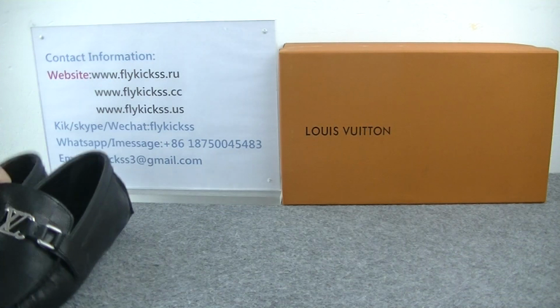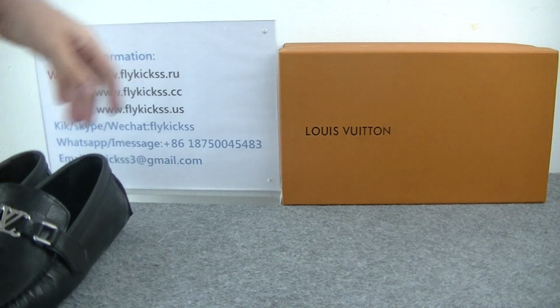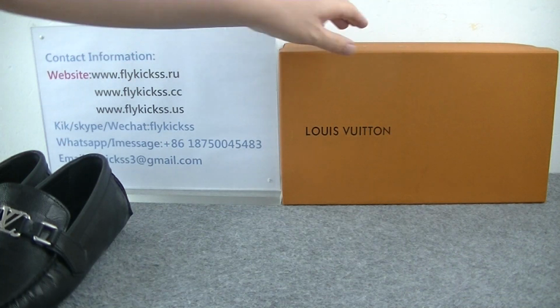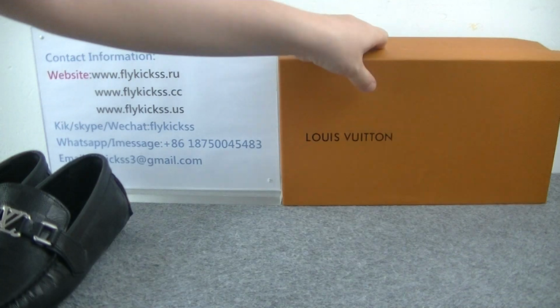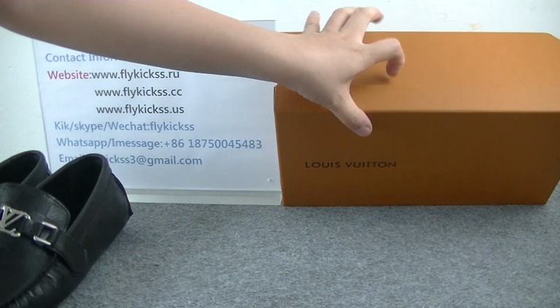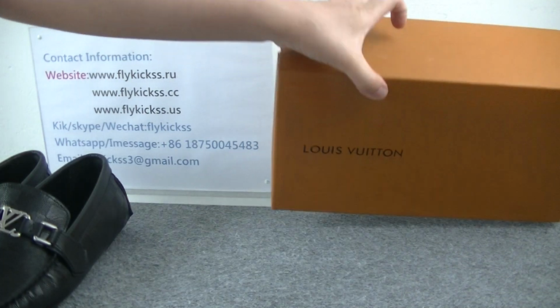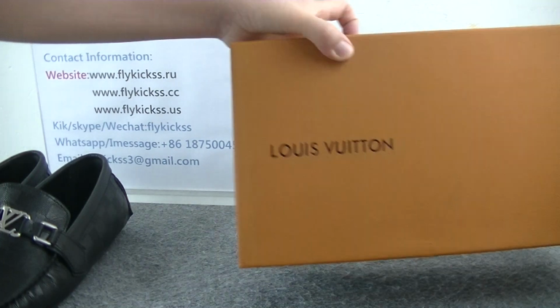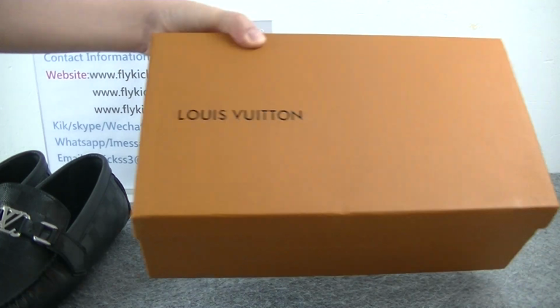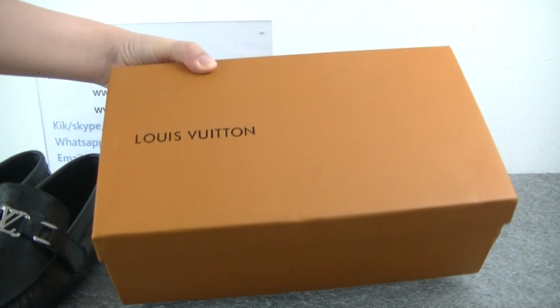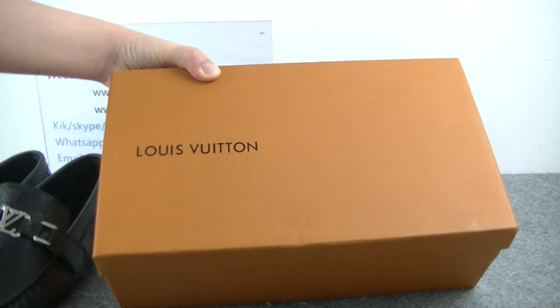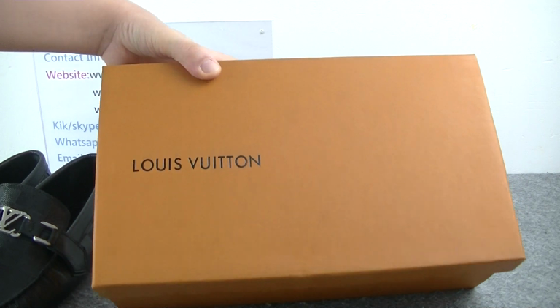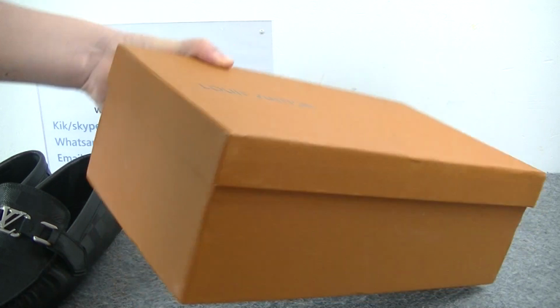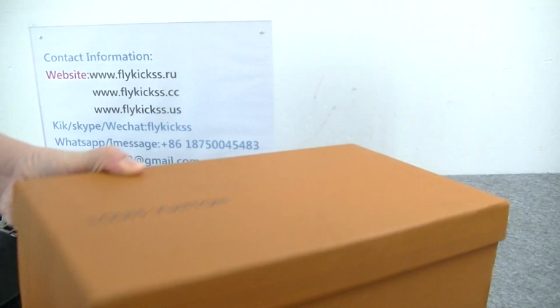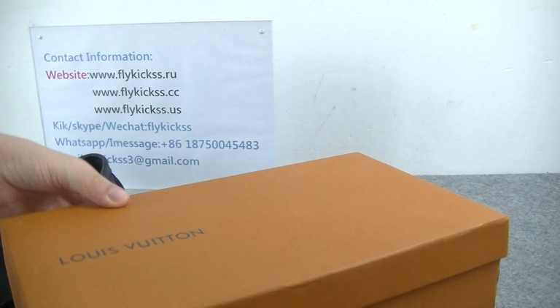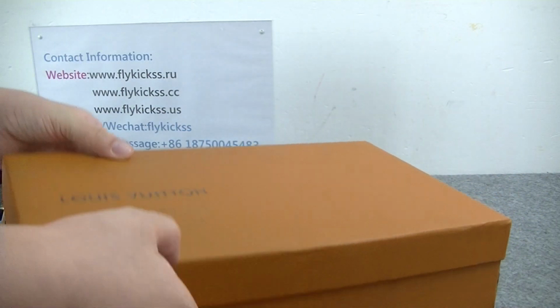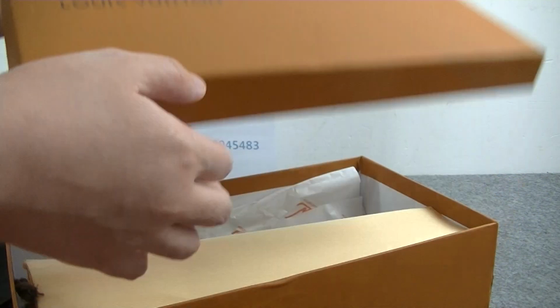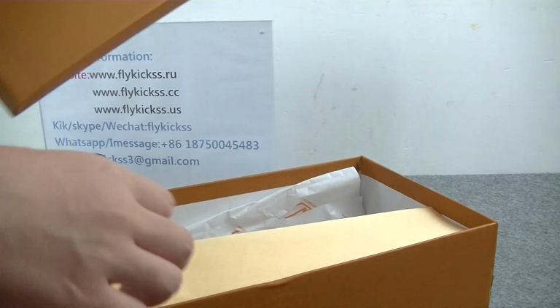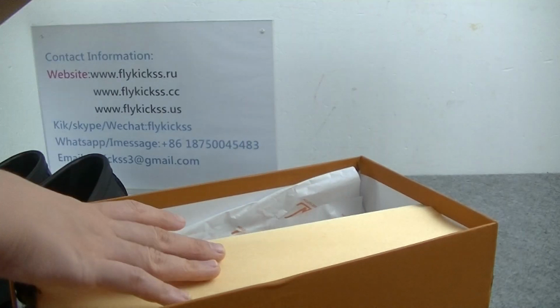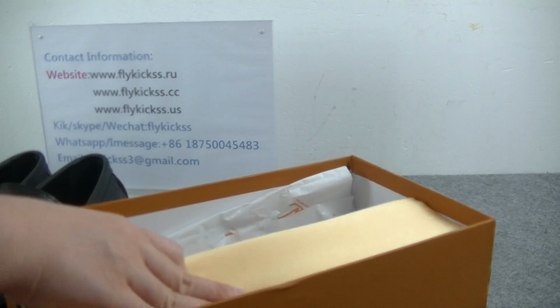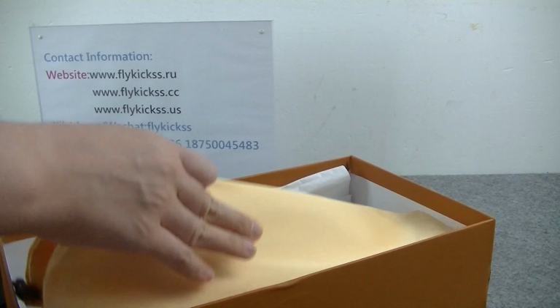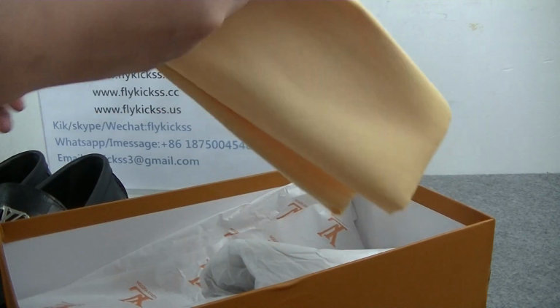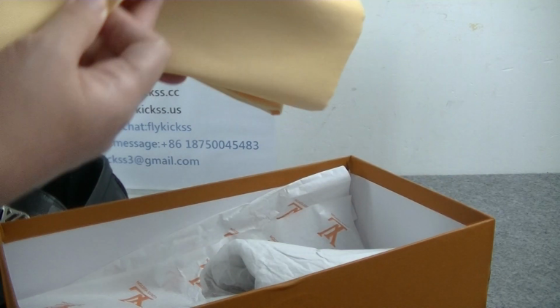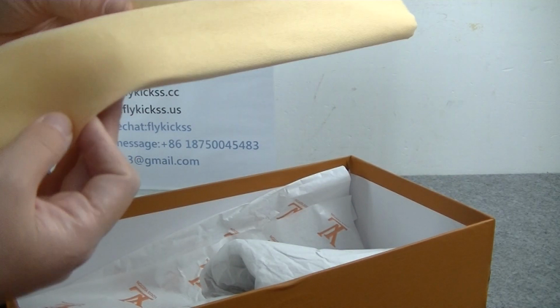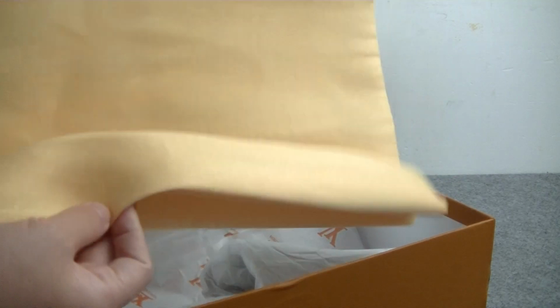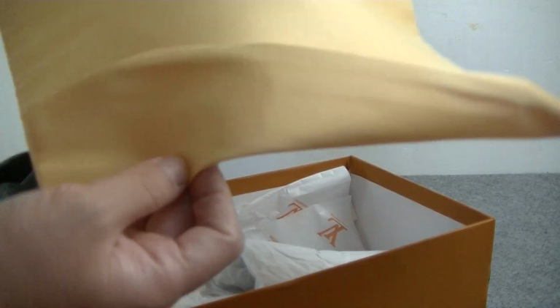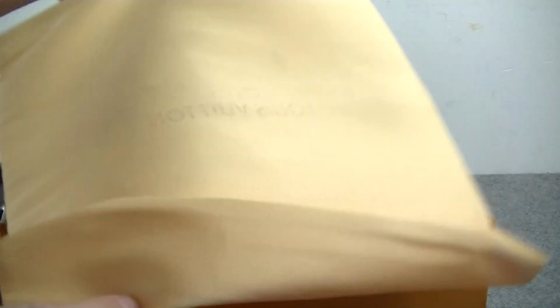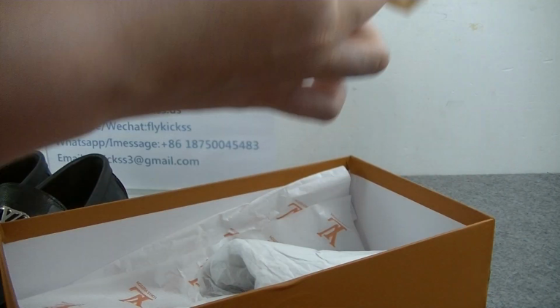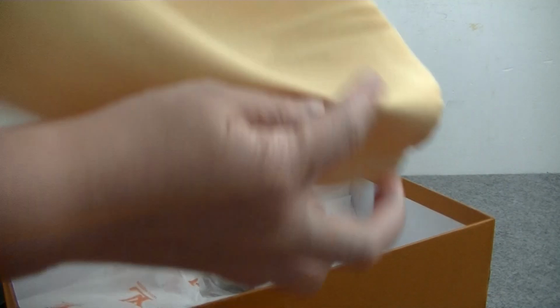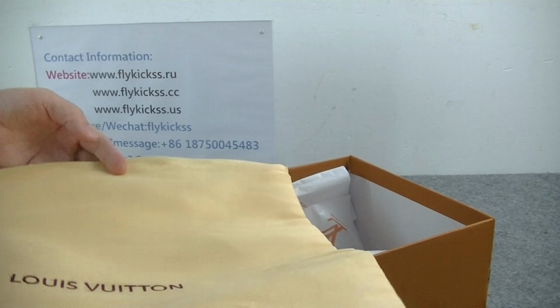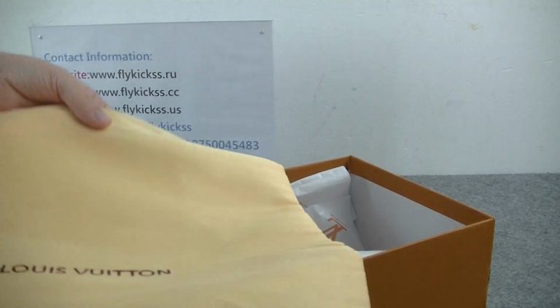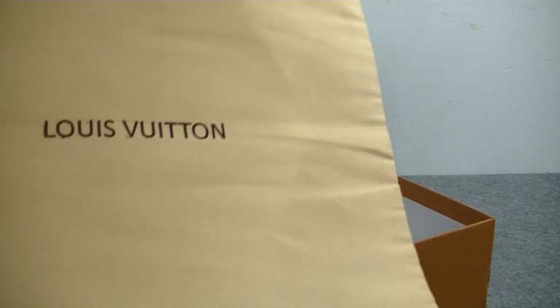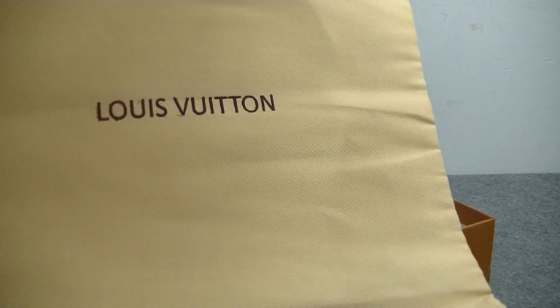You guys can check the box — the original color bag. And inside, we can get the dust bag, the LV dust bag.